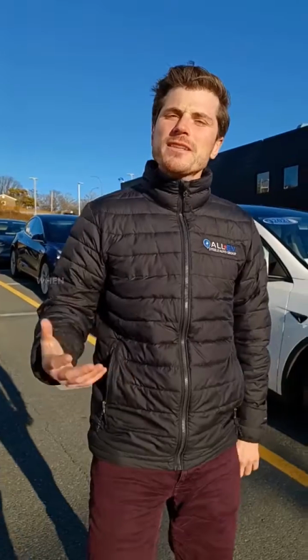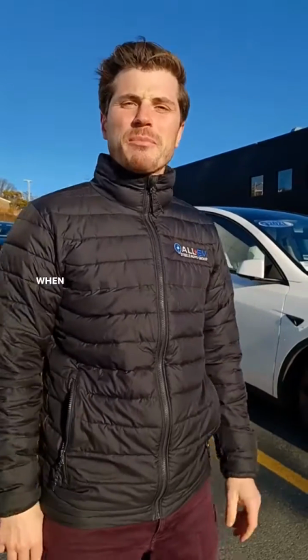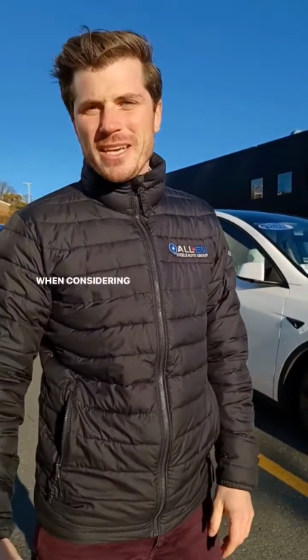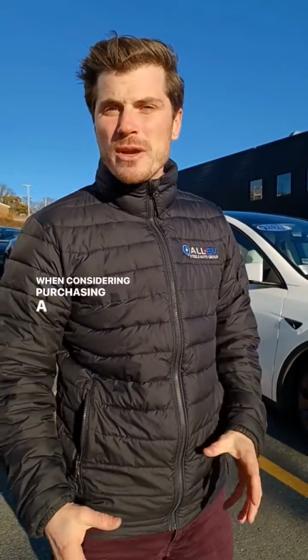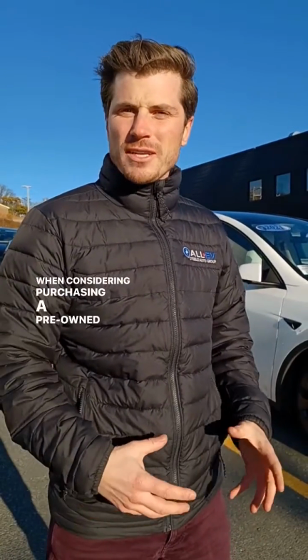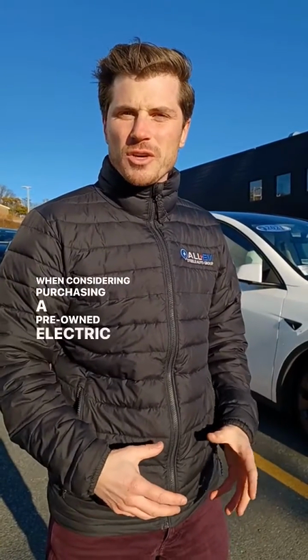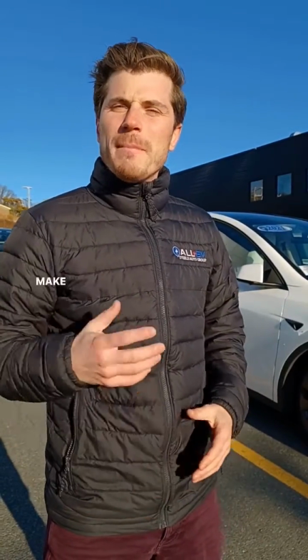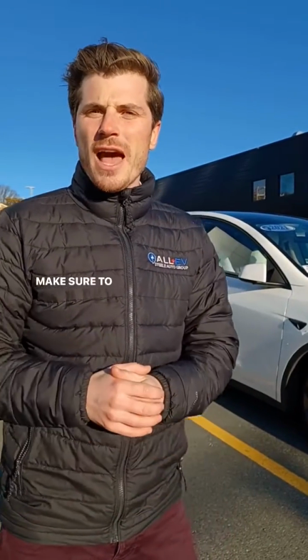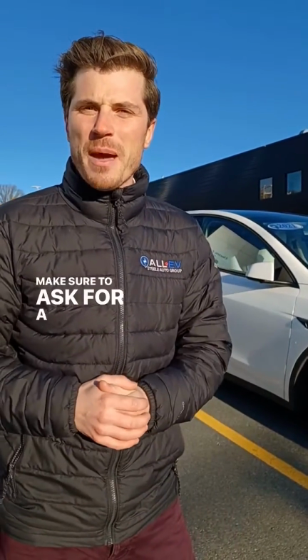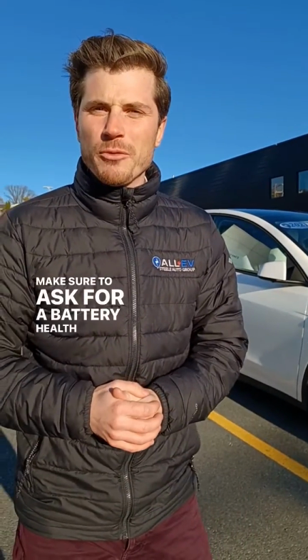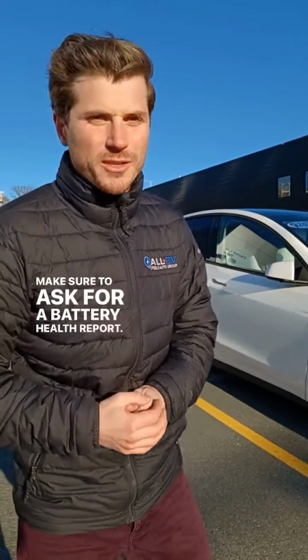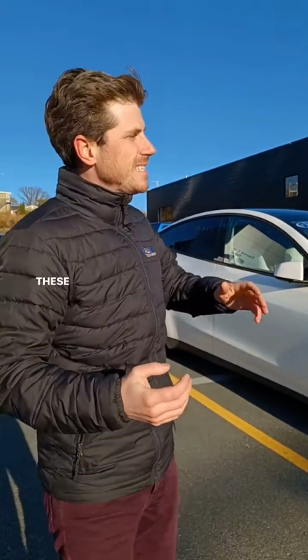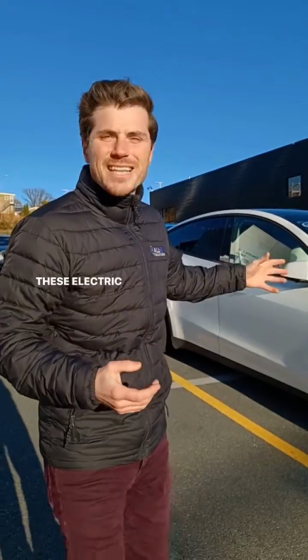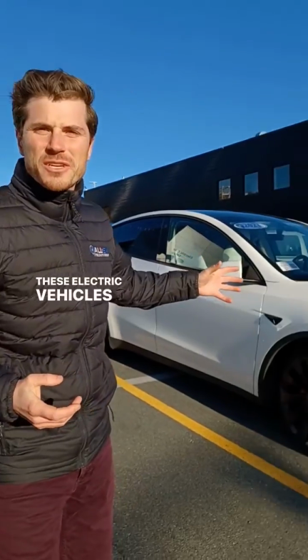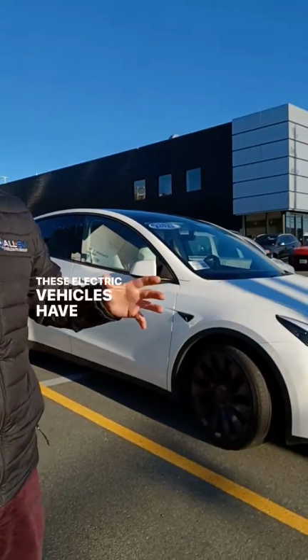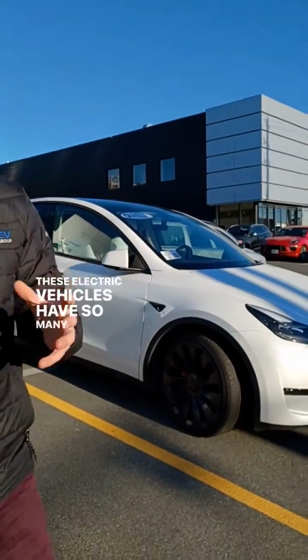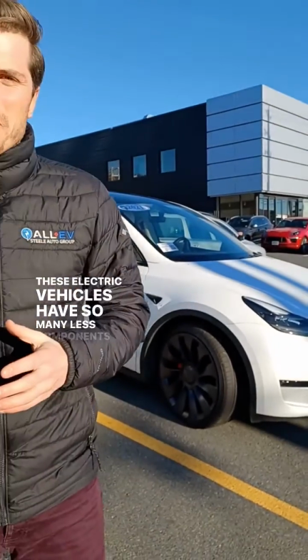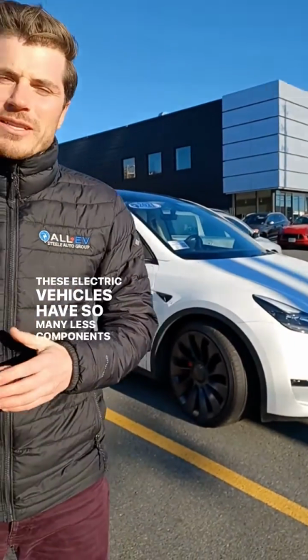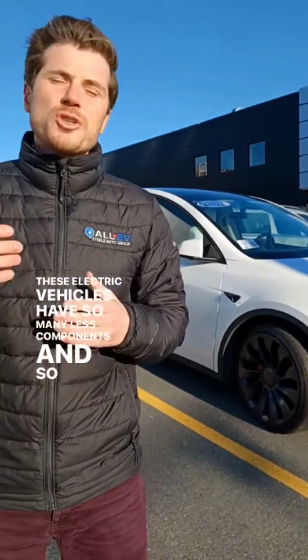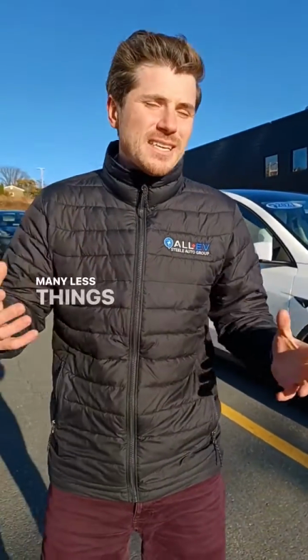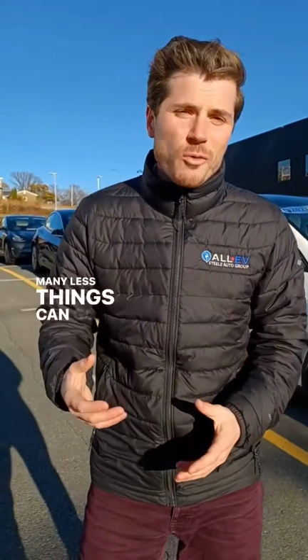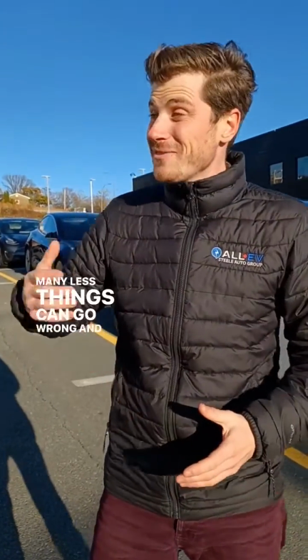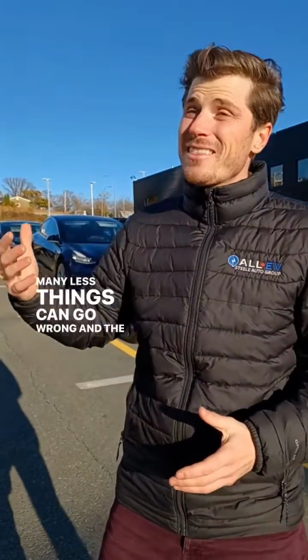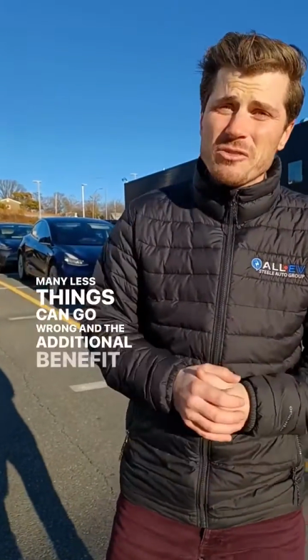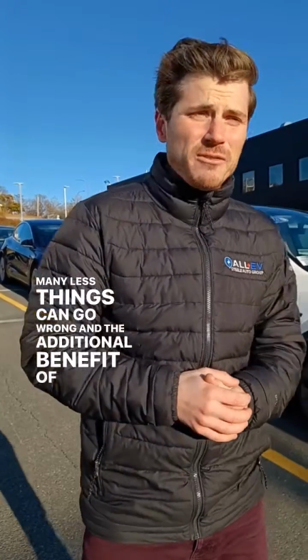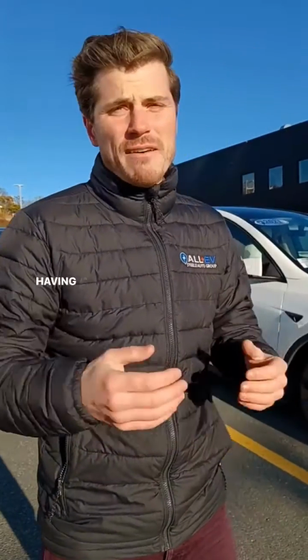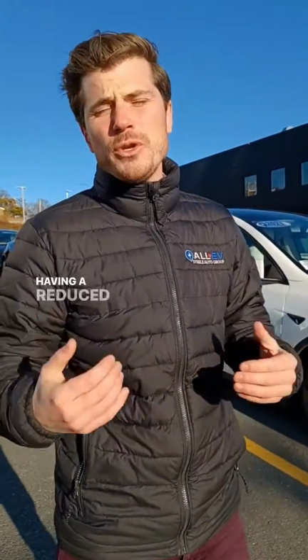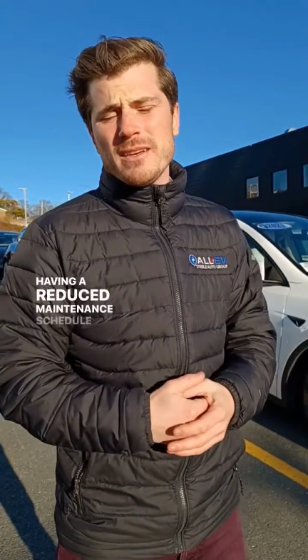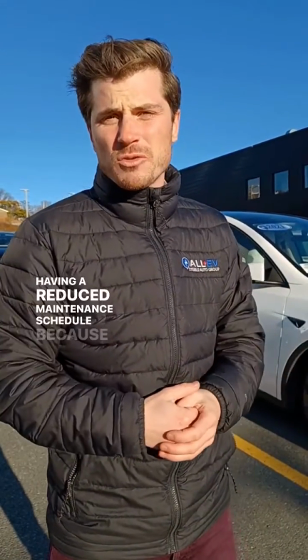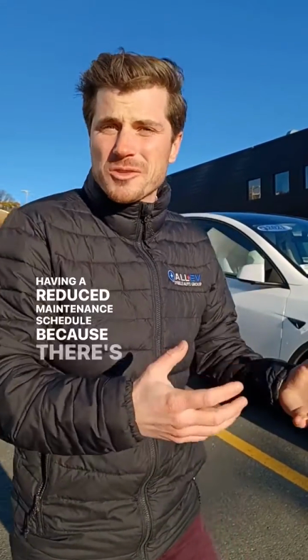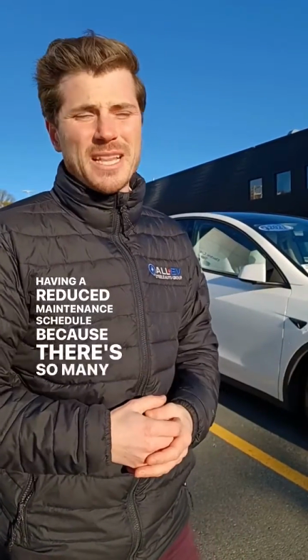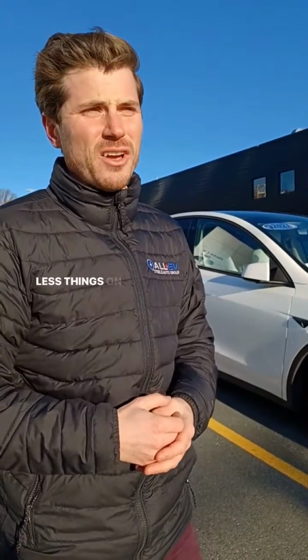If you're considering purchasing a pre-owned electric vehicle, make sure to ask for a battery health report. These electric vehicles have so many fewer components, so many fewer things can go wrong, and there's the additional benefit of a reduced maintenance schedule because there's so much less on them.